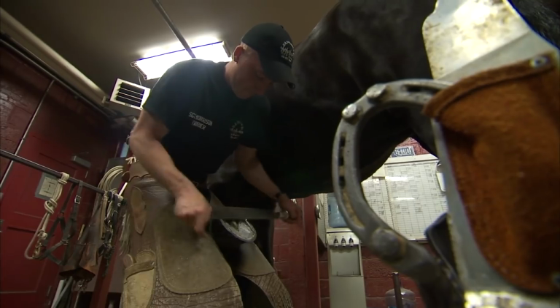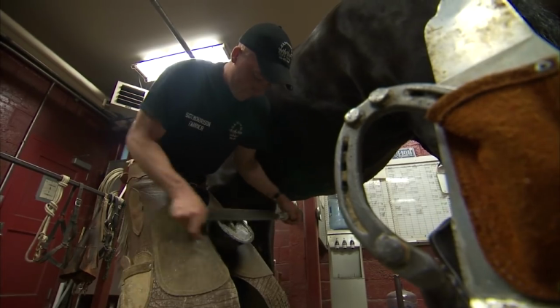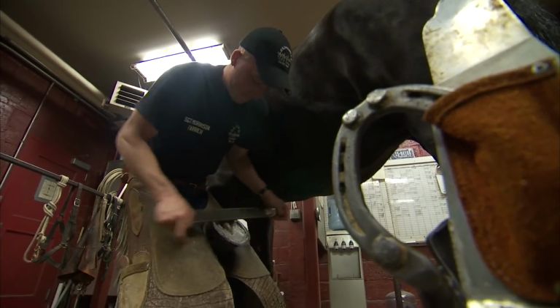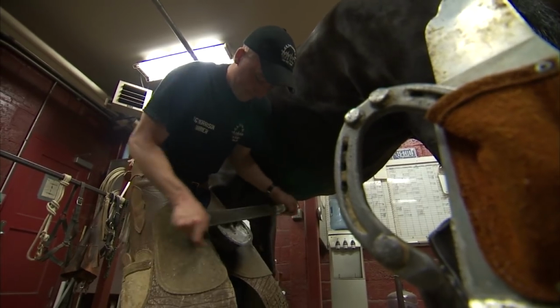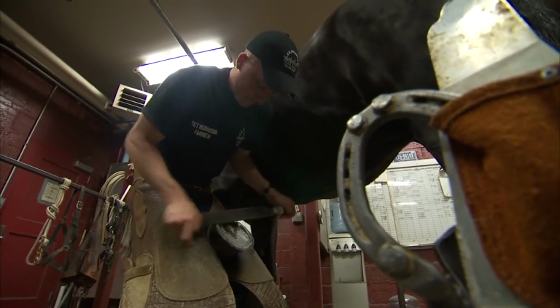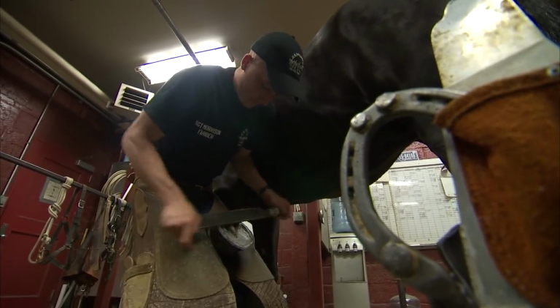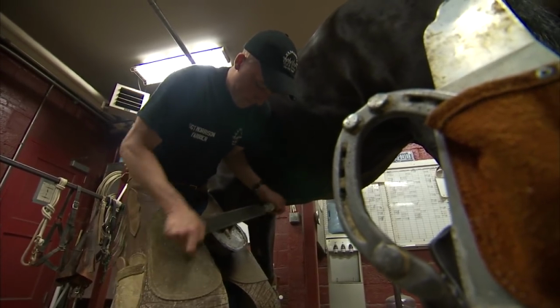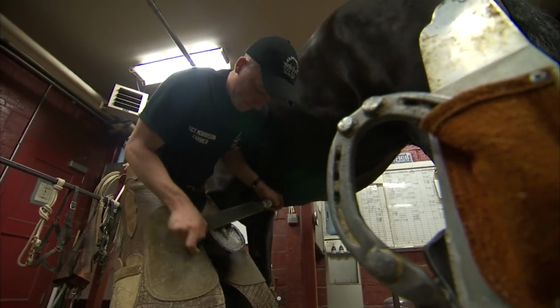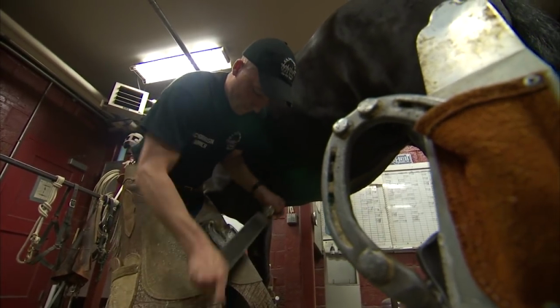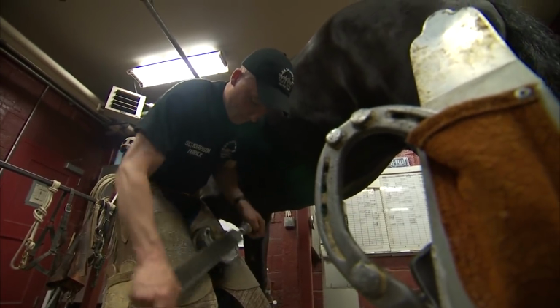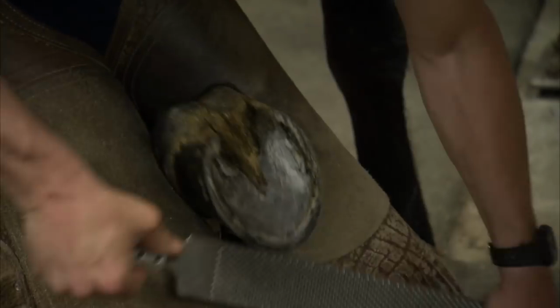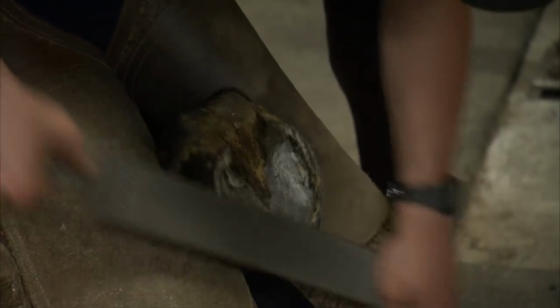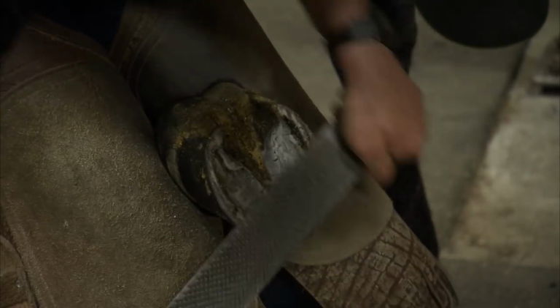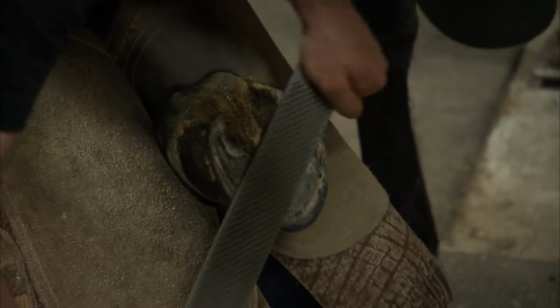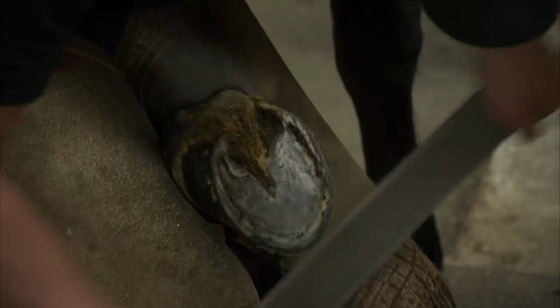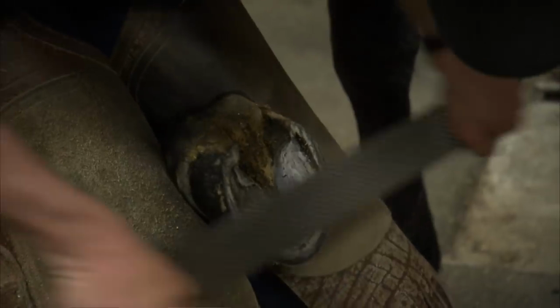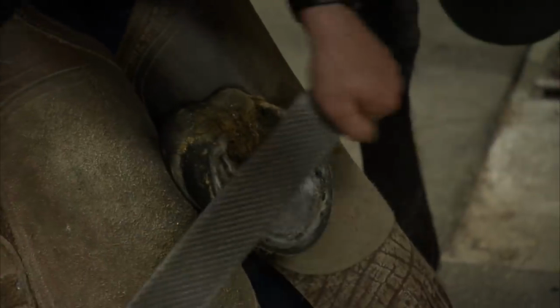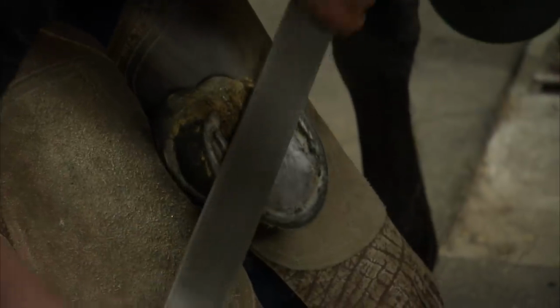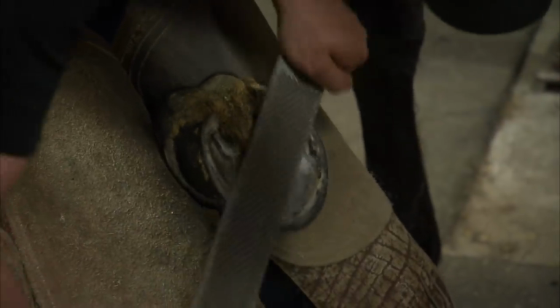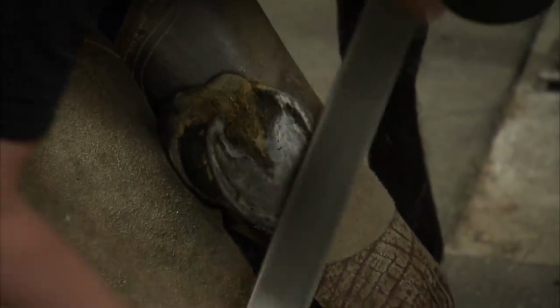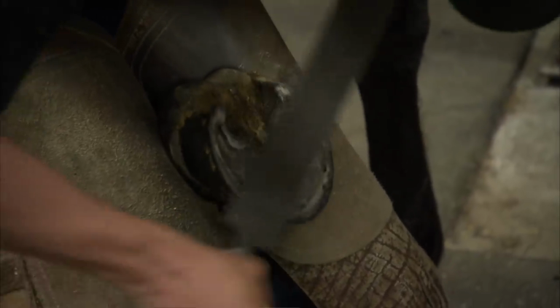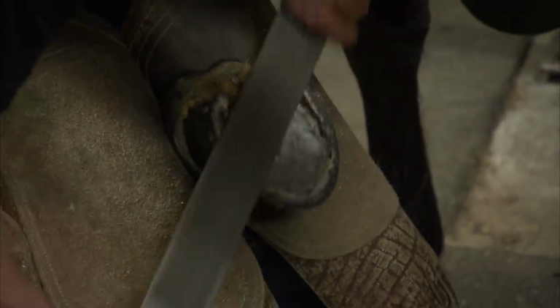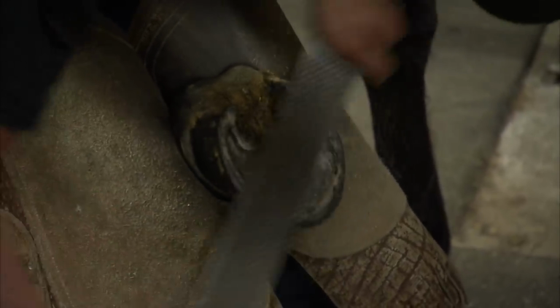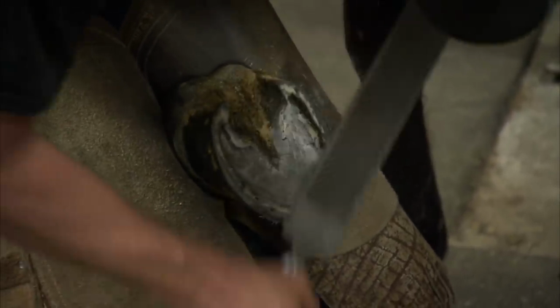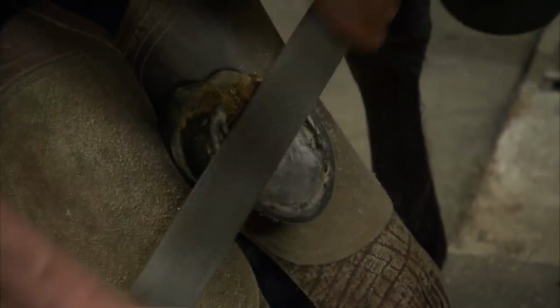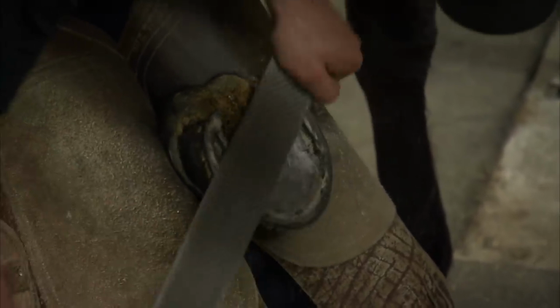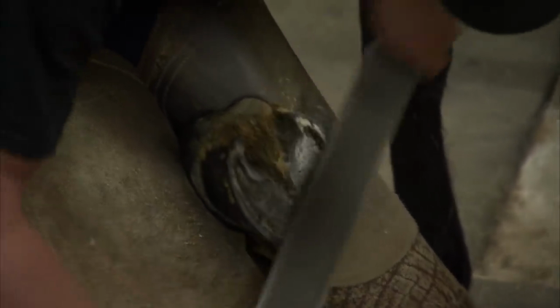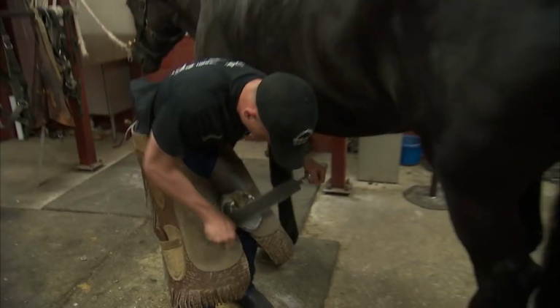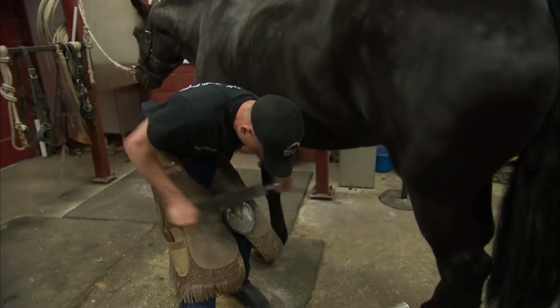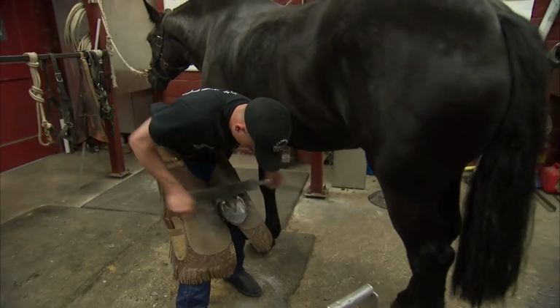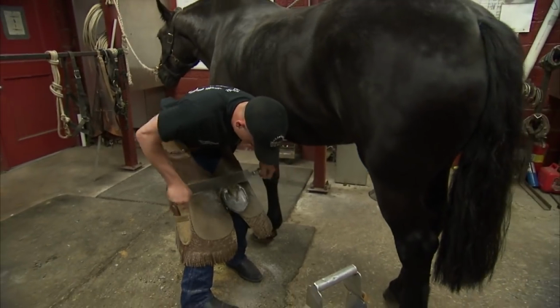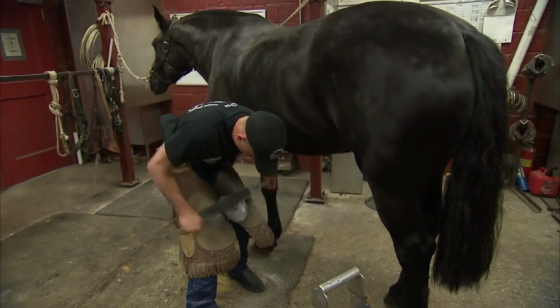The goal is to have a nice flat level foot and a nice flat level shoe, because the flatter everything is, the better it fits together and the tighter it's going to stay.